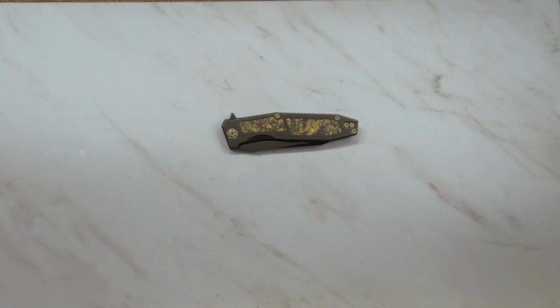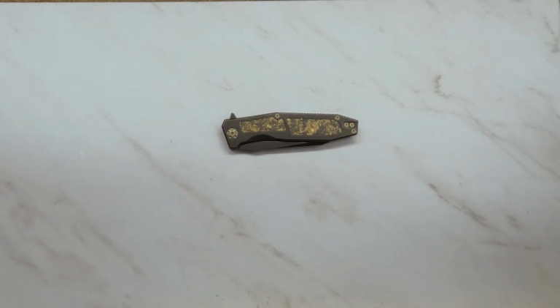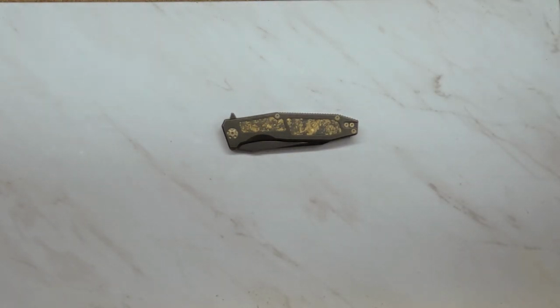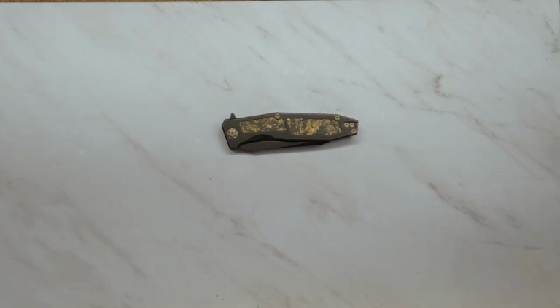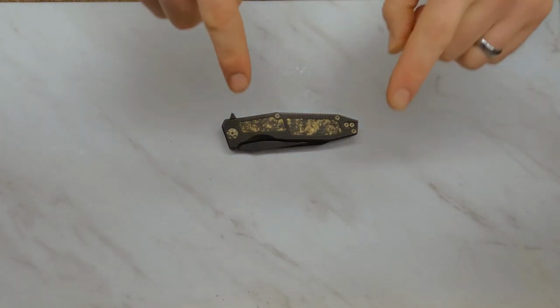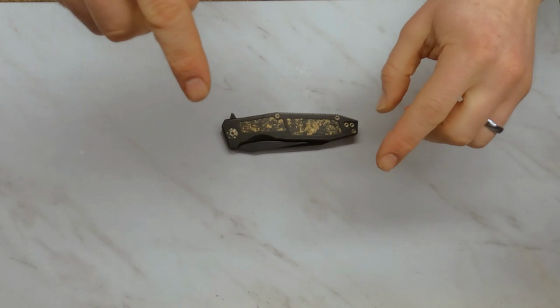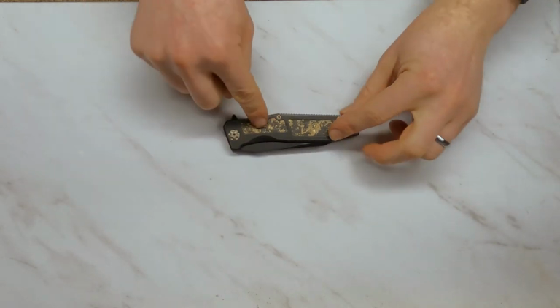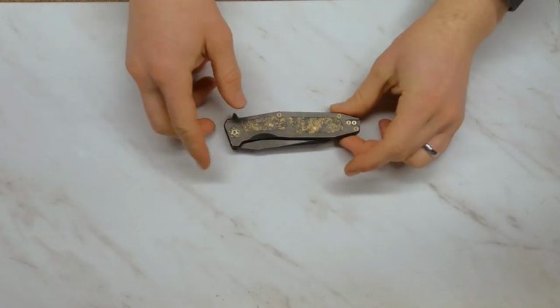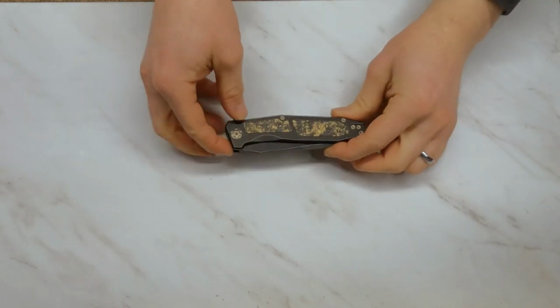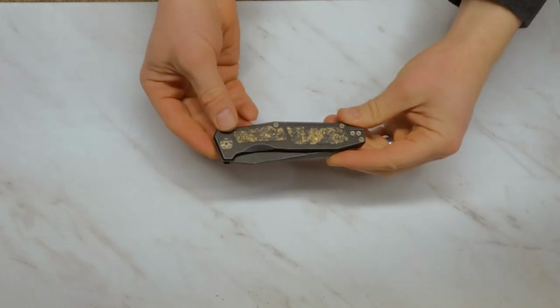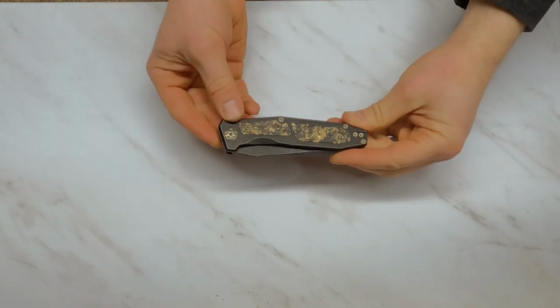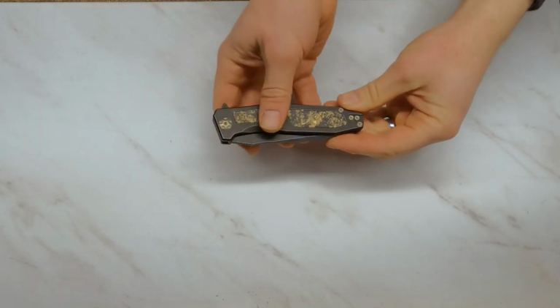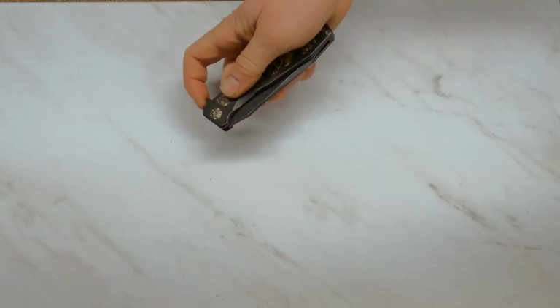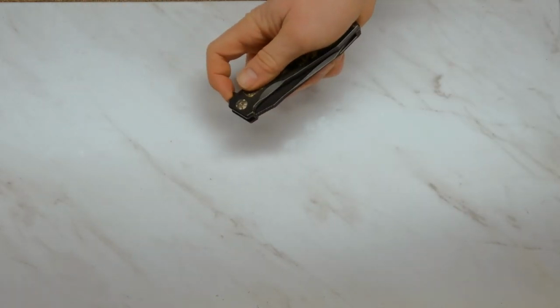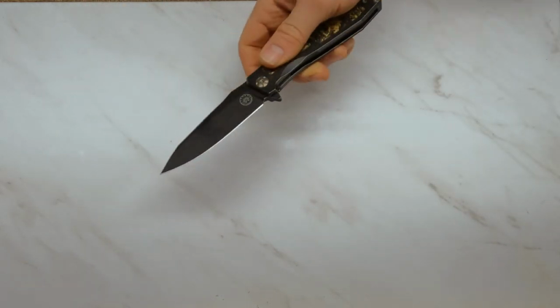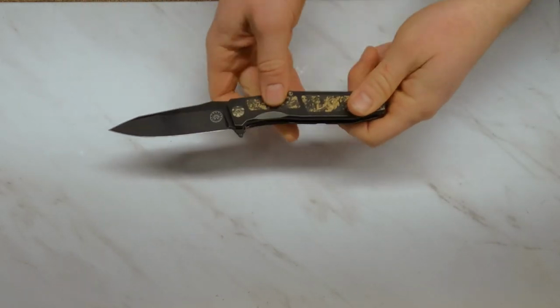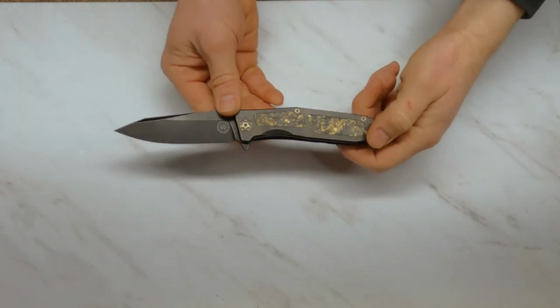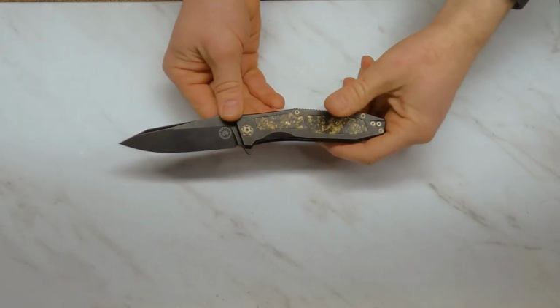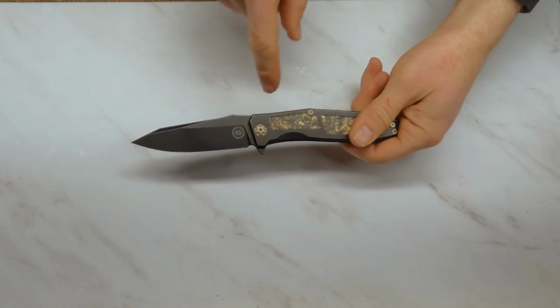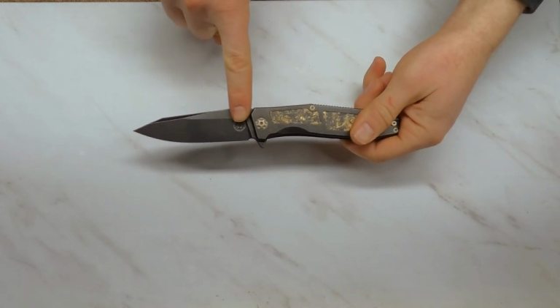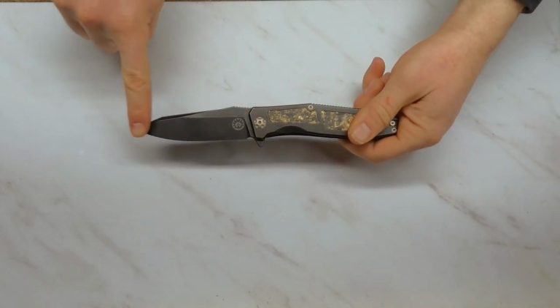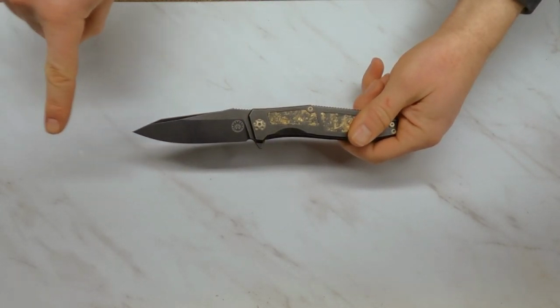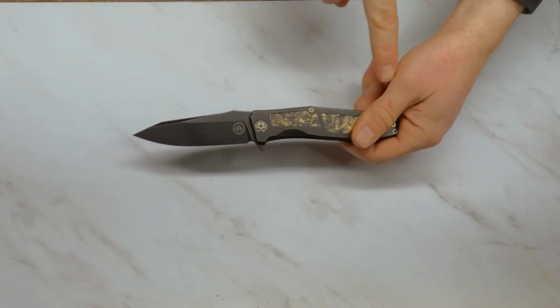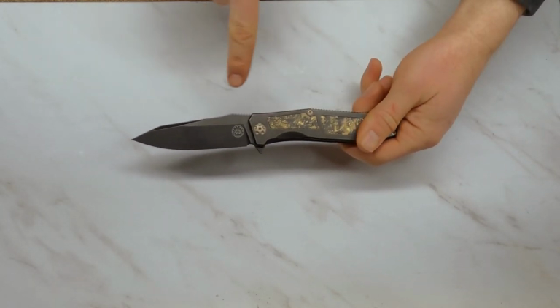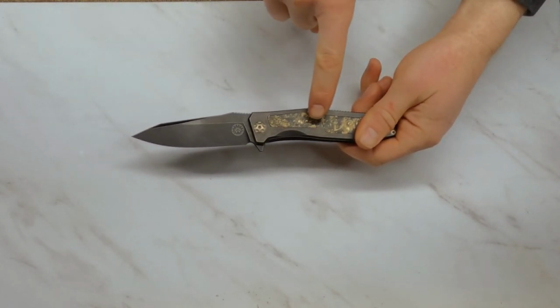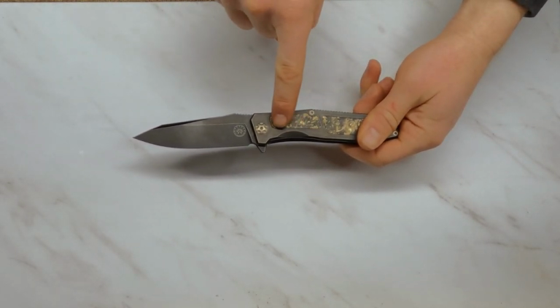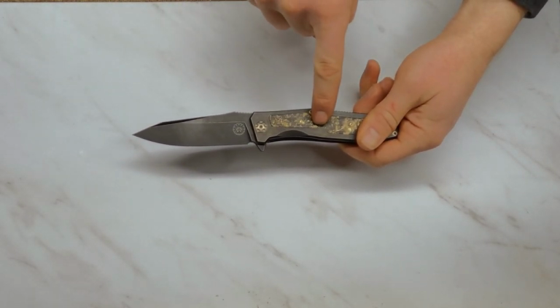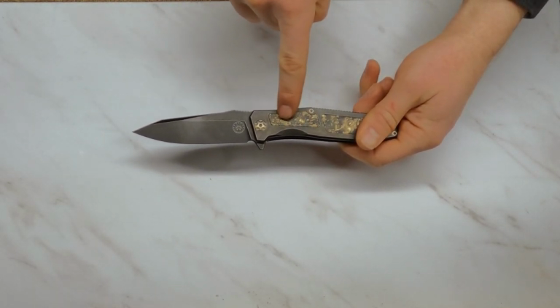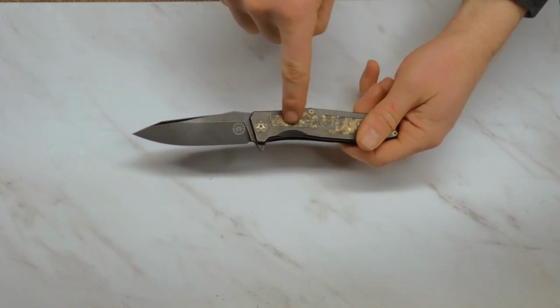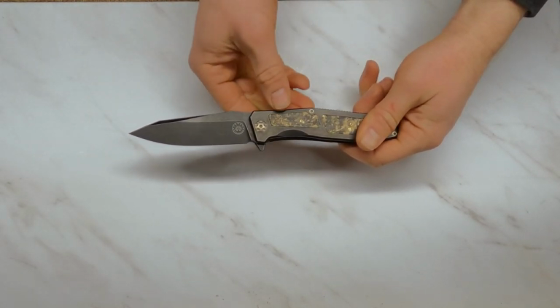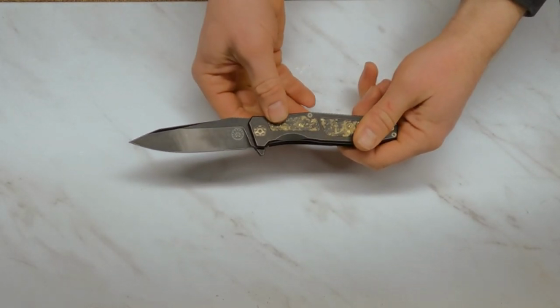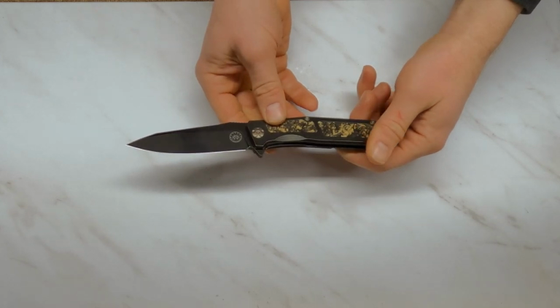Welcome. Today we are looking at the Off-Grid Knives Scorpion, this is the Matrix Blackout version — blackout being the coating on everything, matrix being the gold leaf inlay we have here.